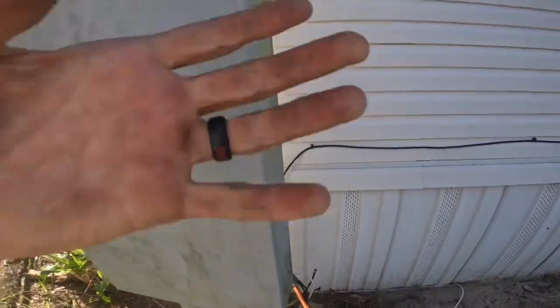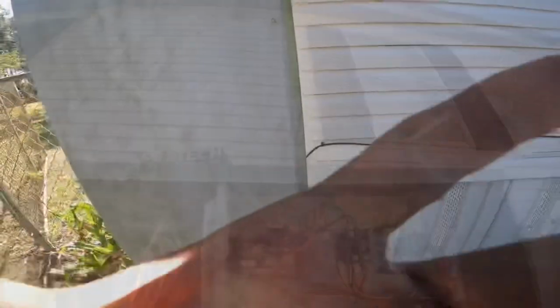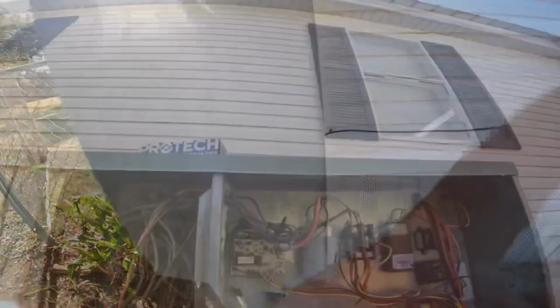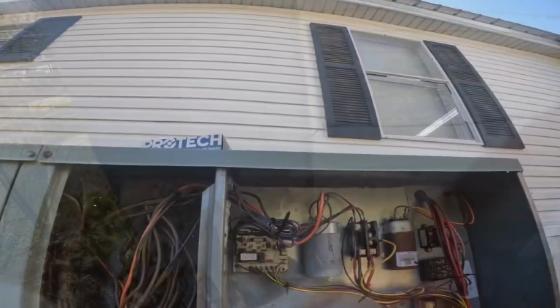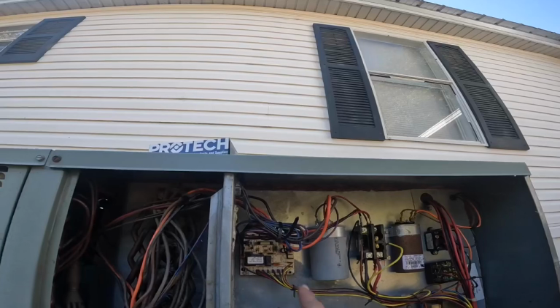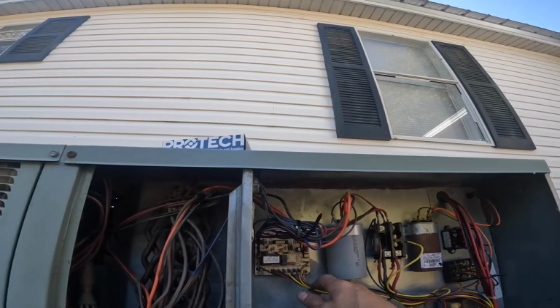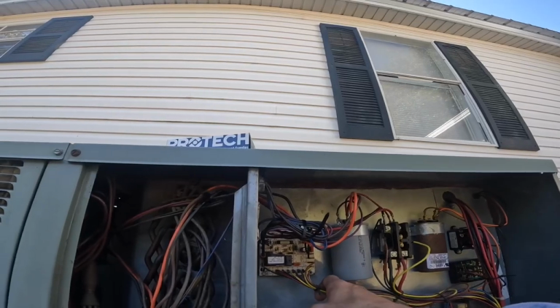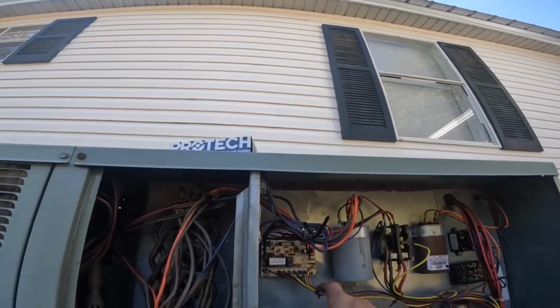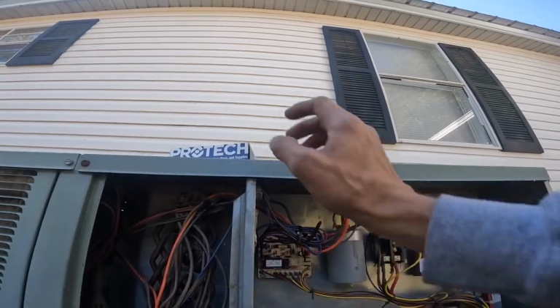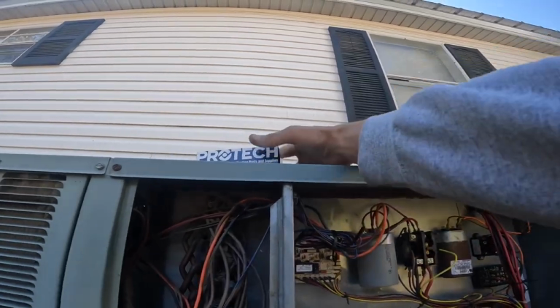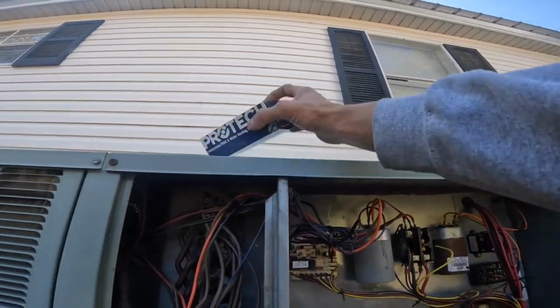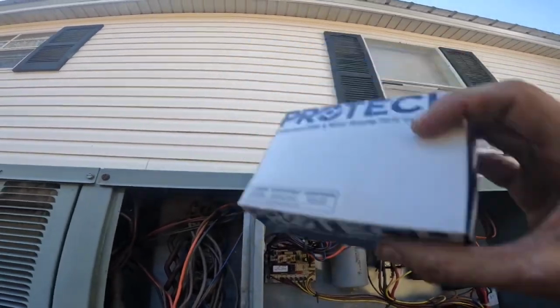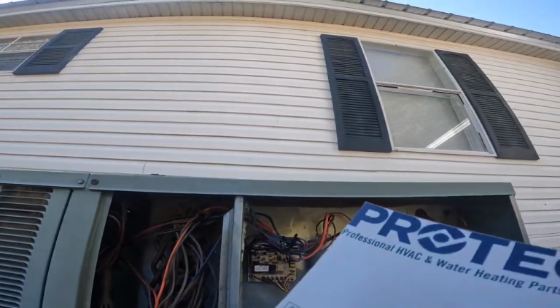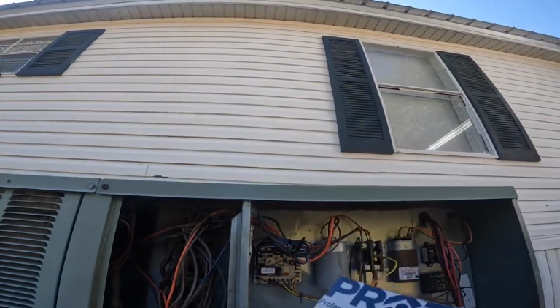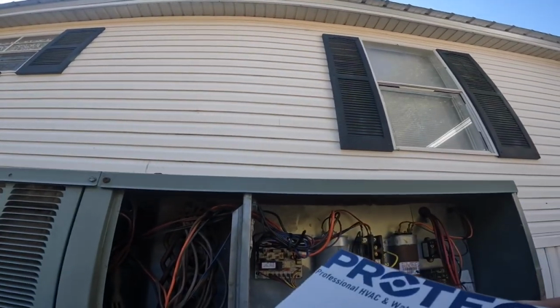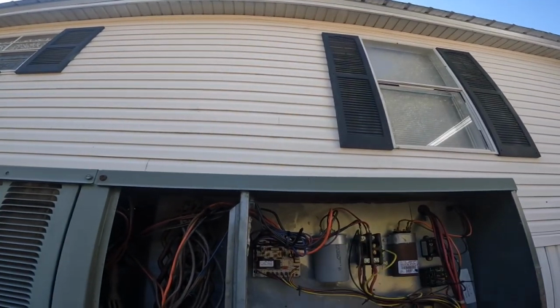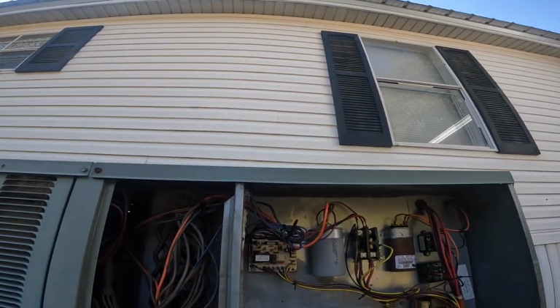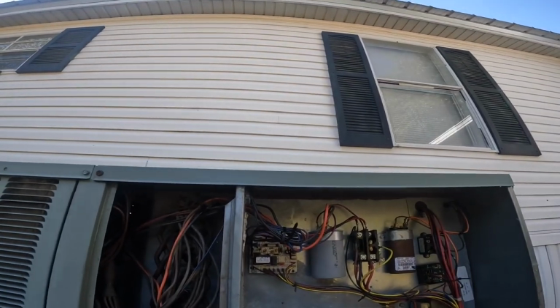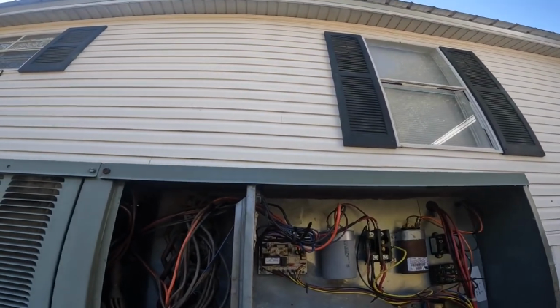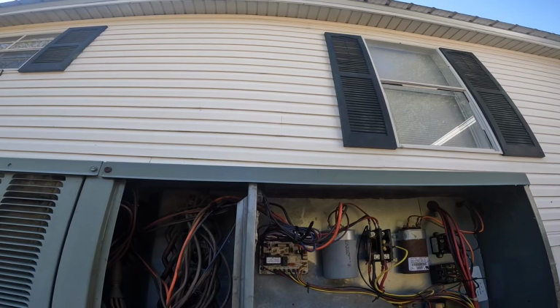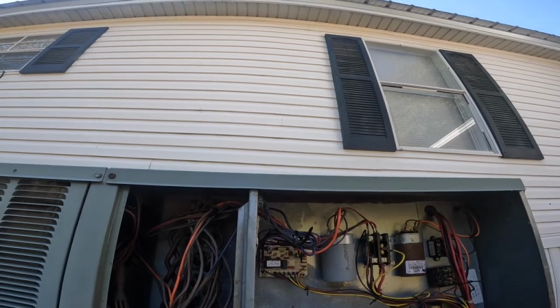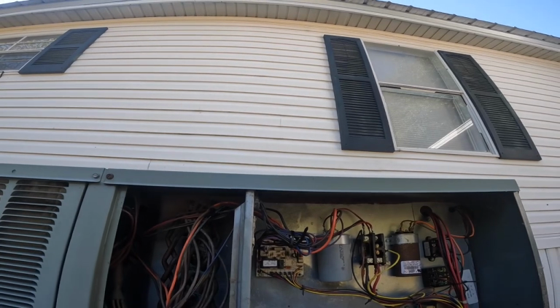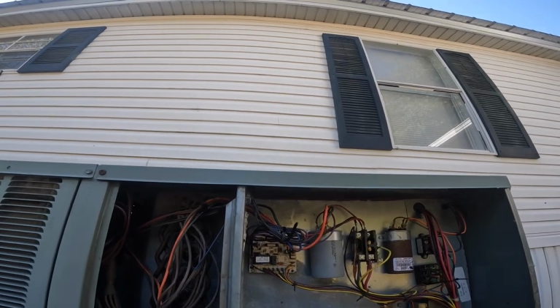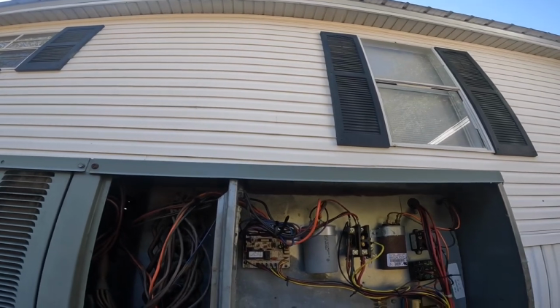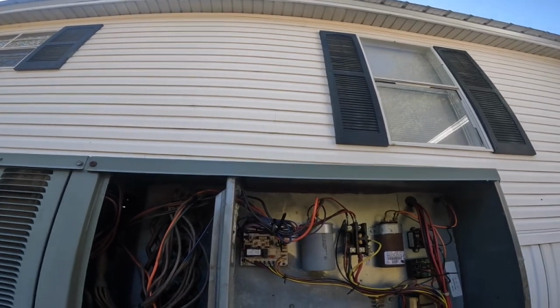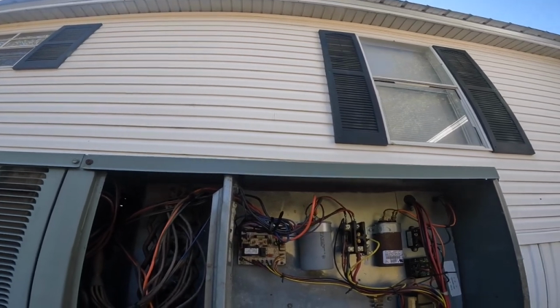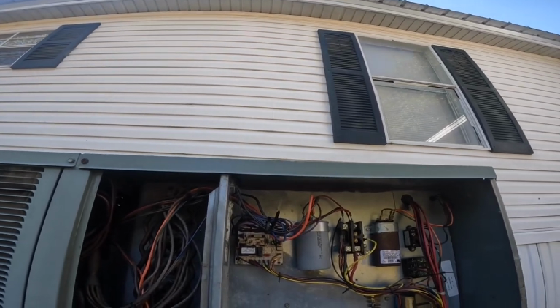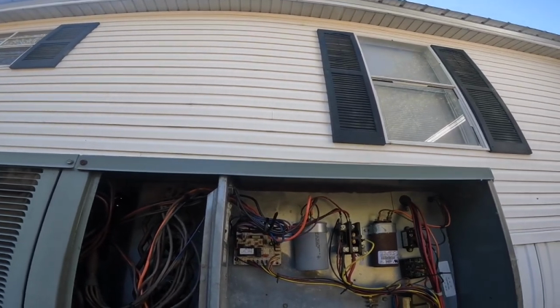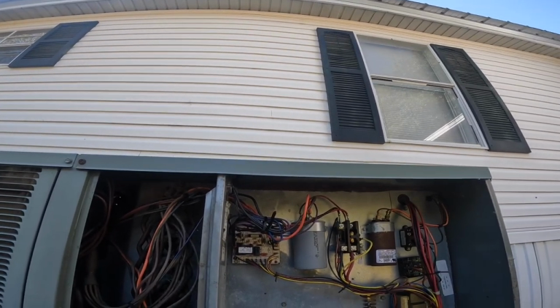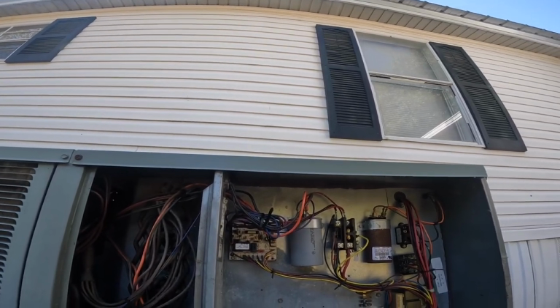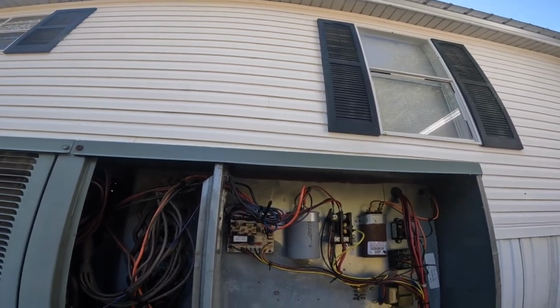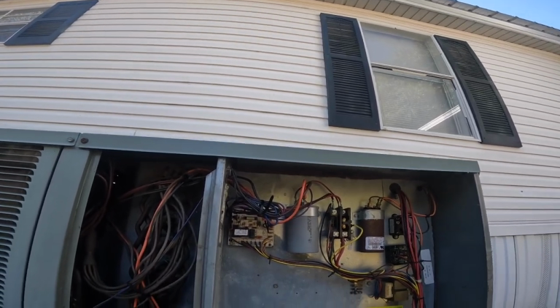All right, so we're going to take this out, put in our new defrost board with new sensors, and I'll go over a little bit of that as we're doing it.